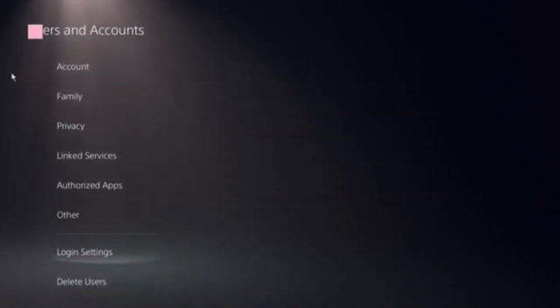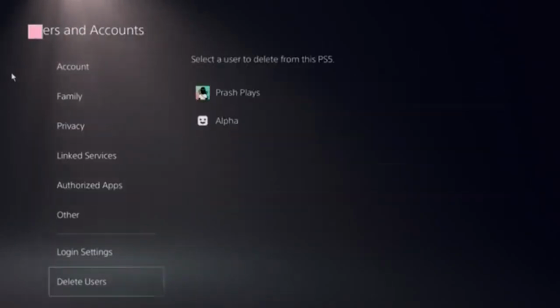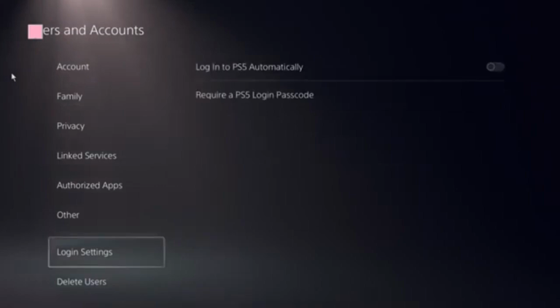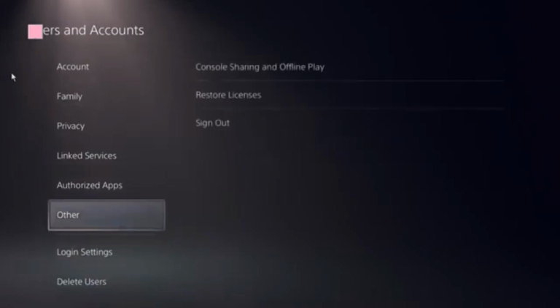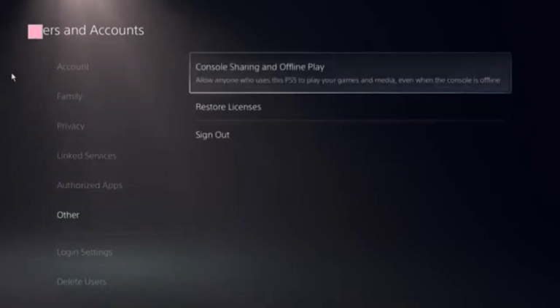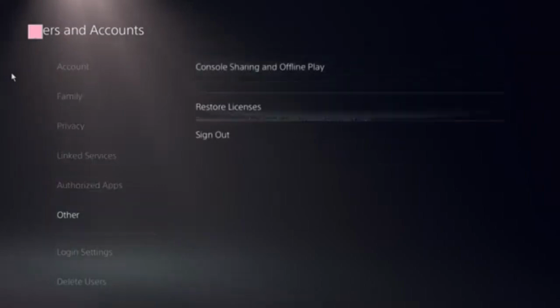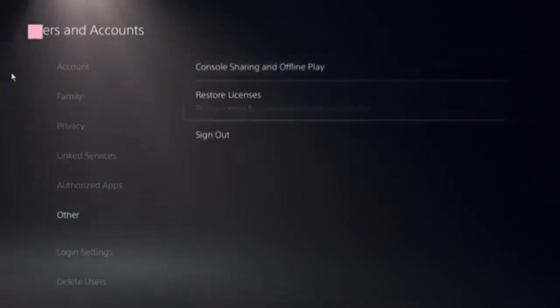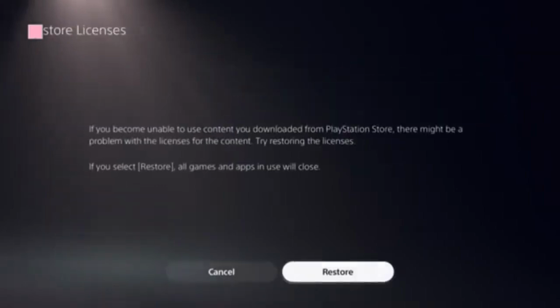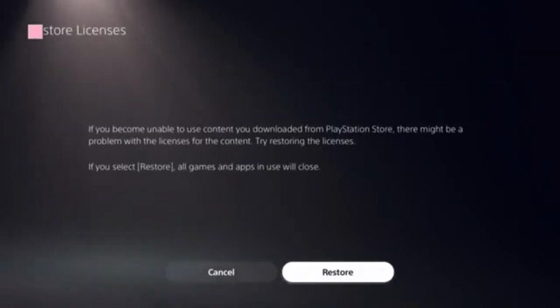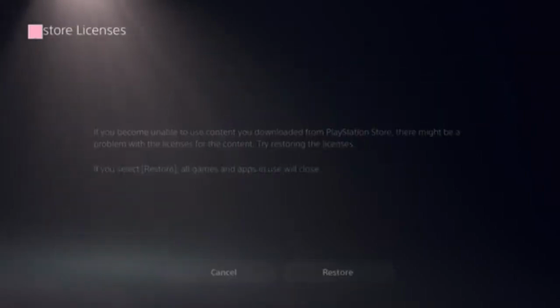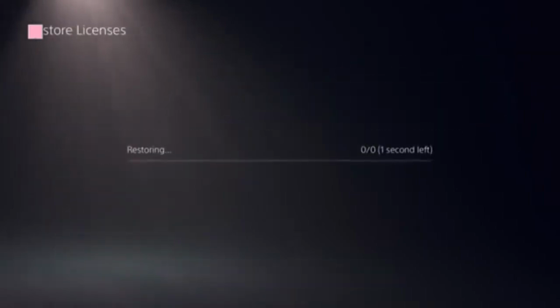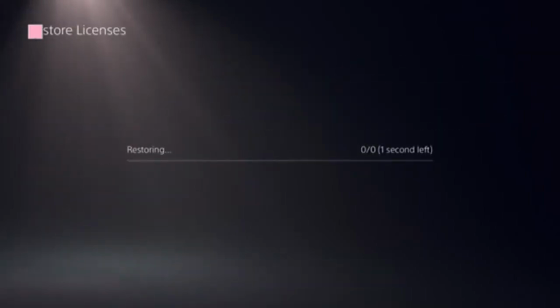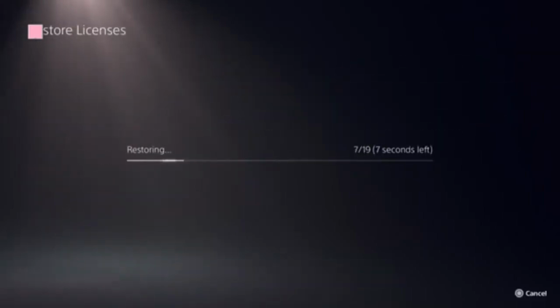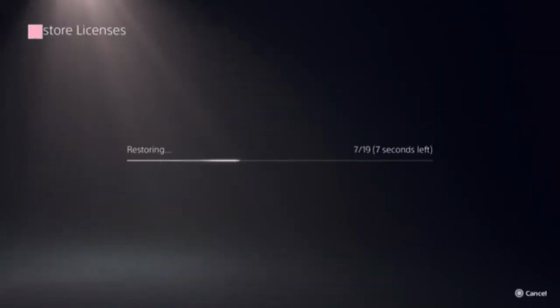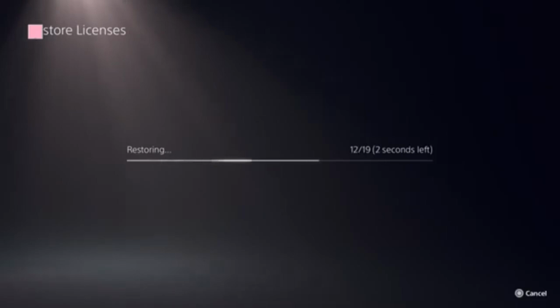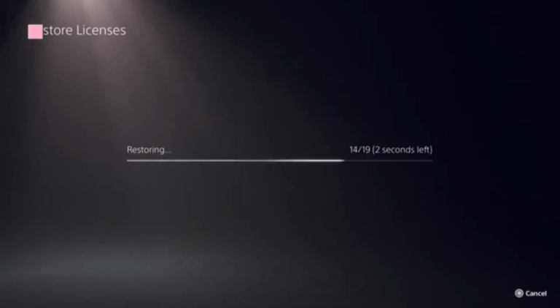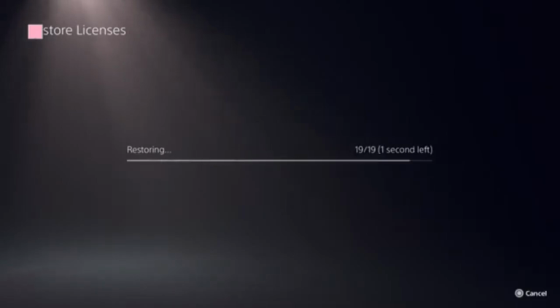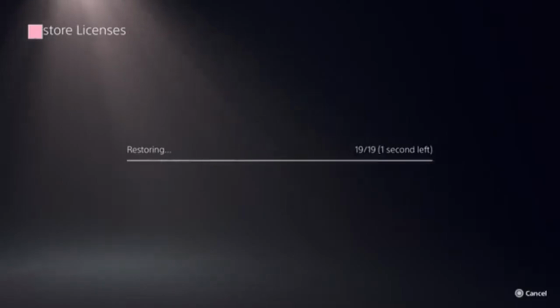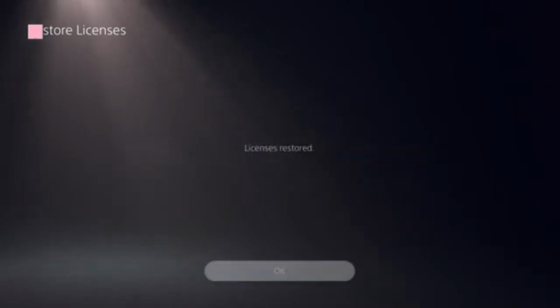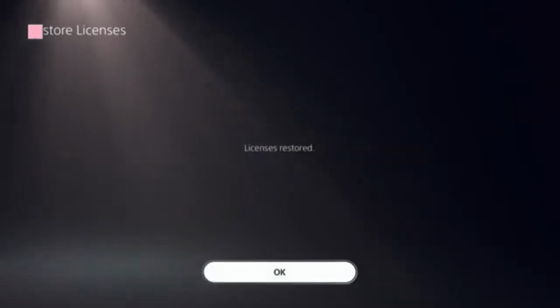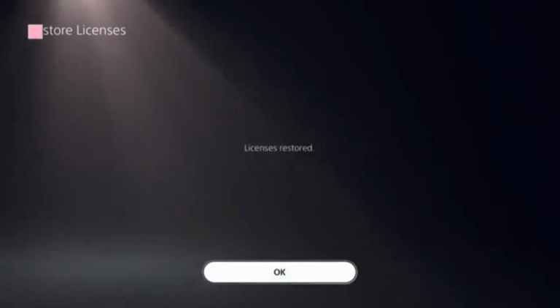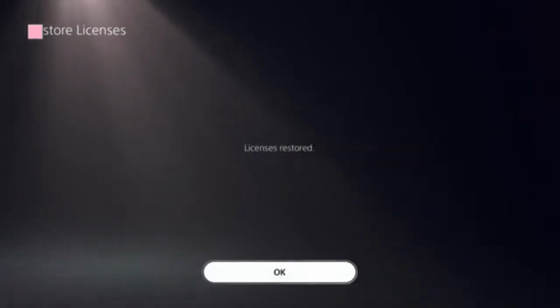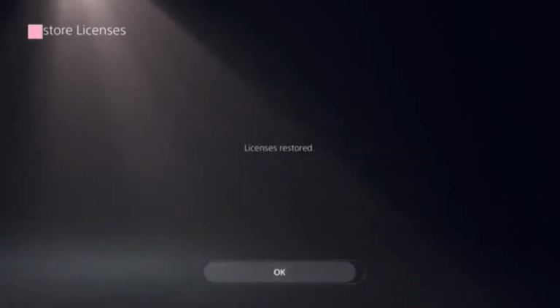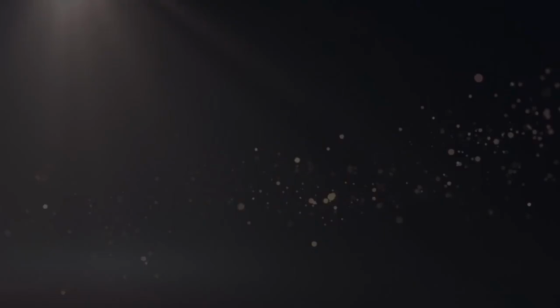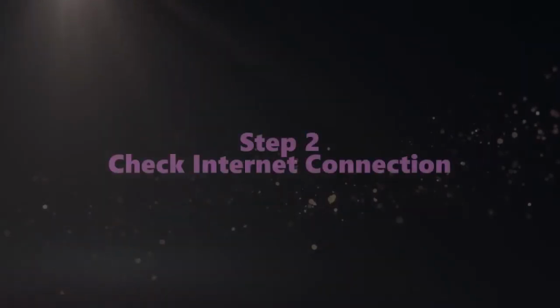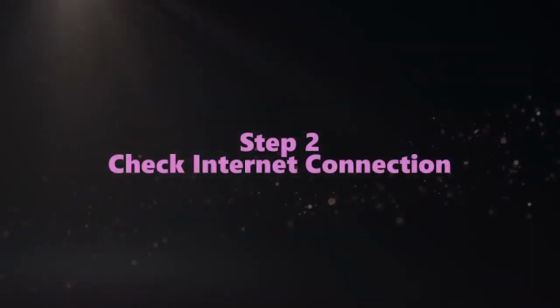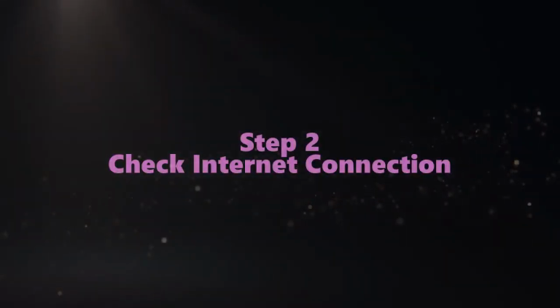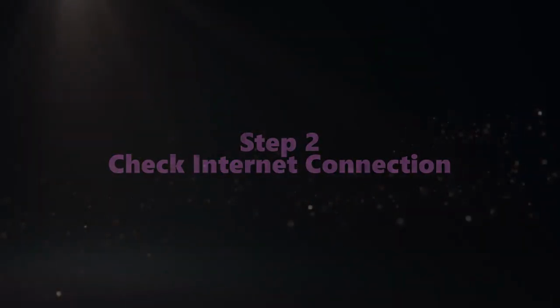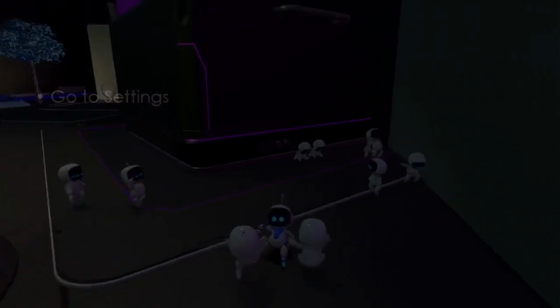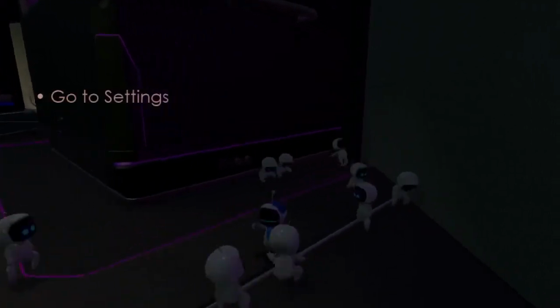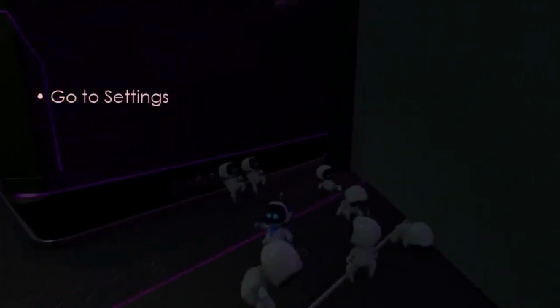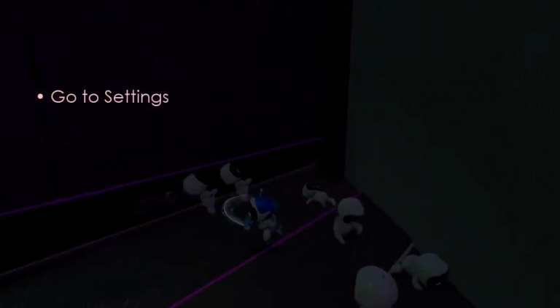Here you need to locate the option Restore Licenses. Click on that, then click on Store. This should be done in a few seconds. The next step is to check power supply settings.